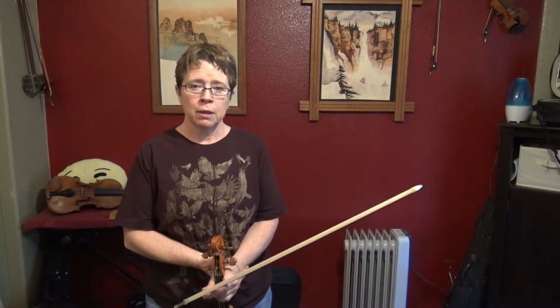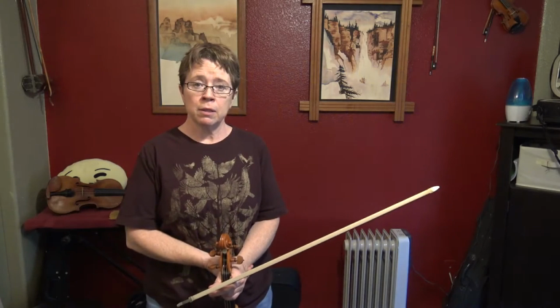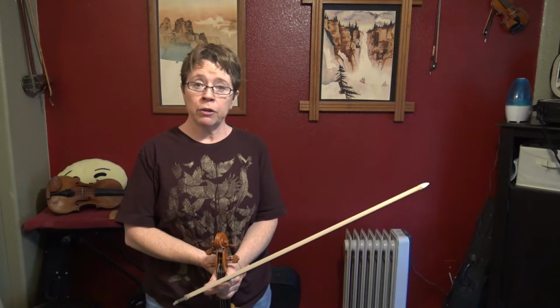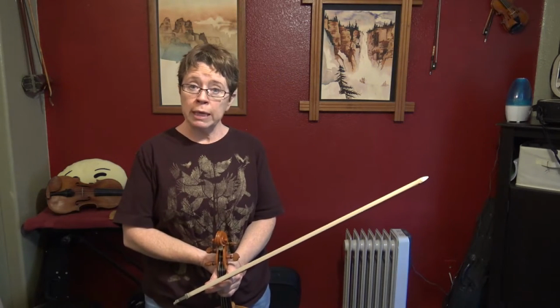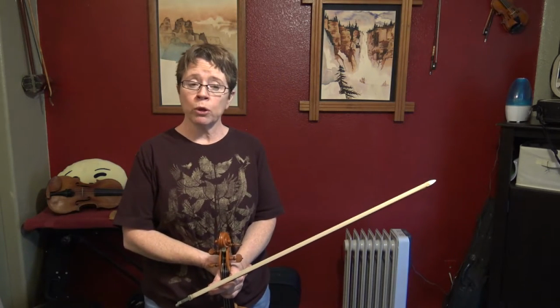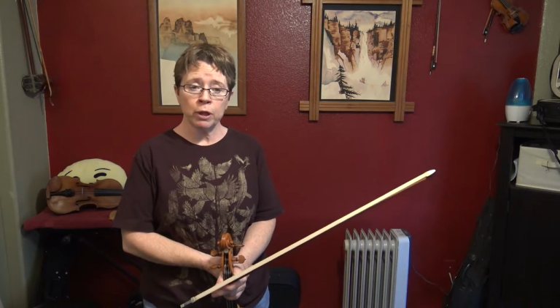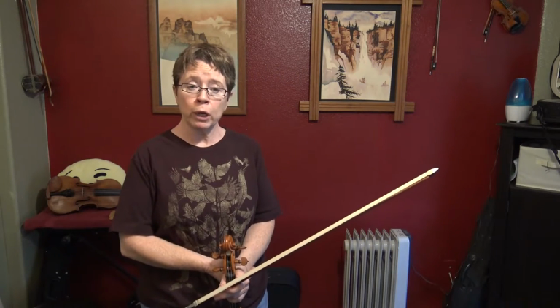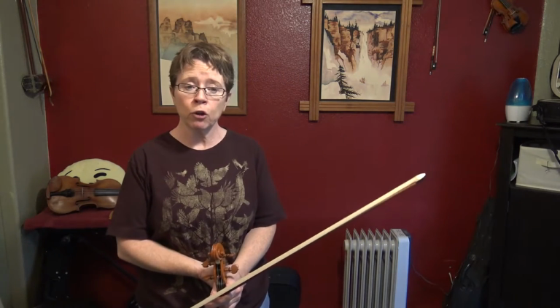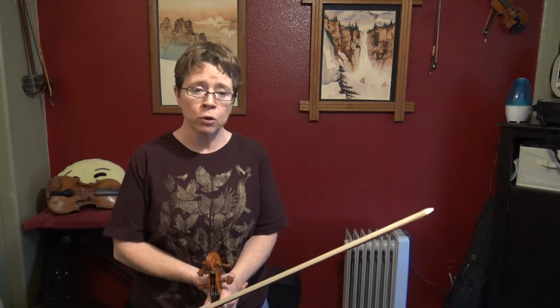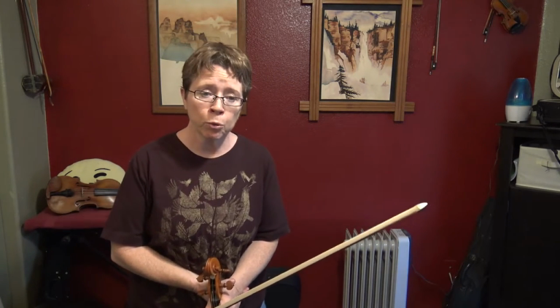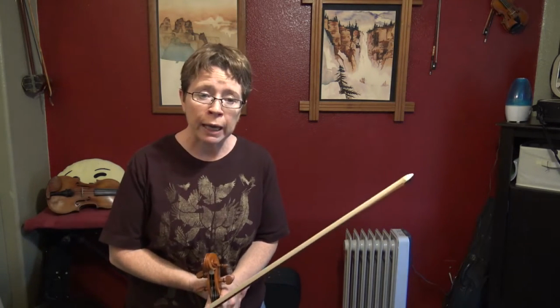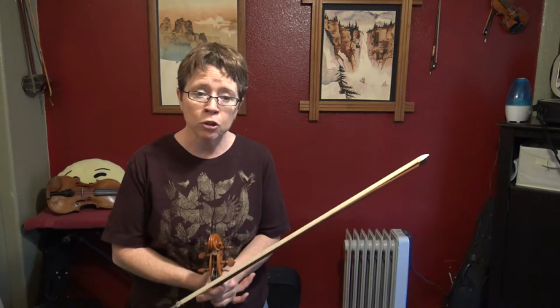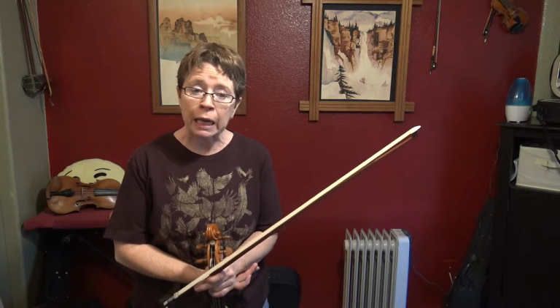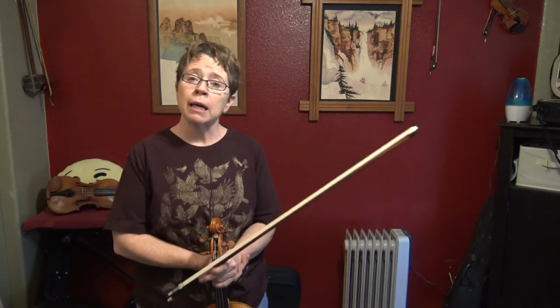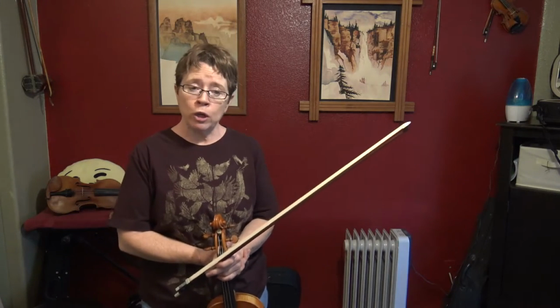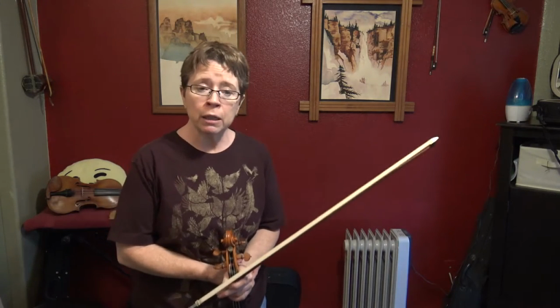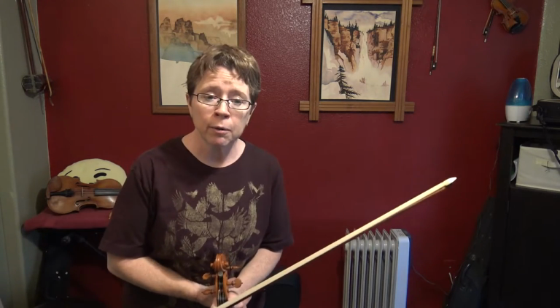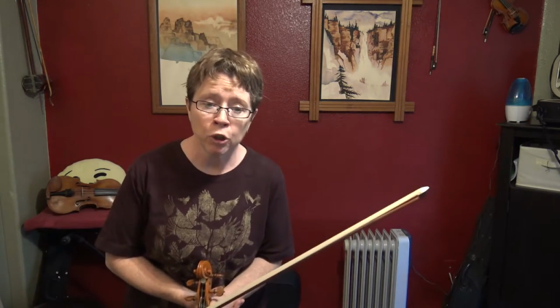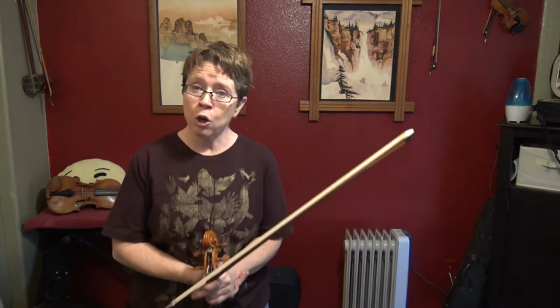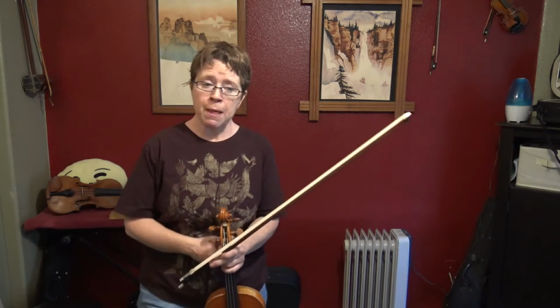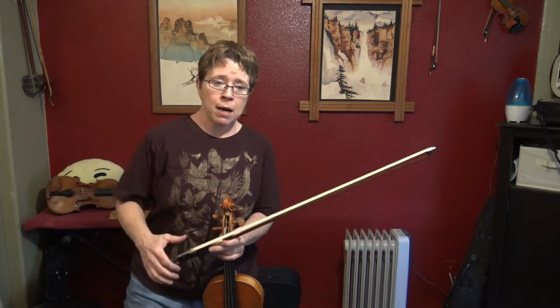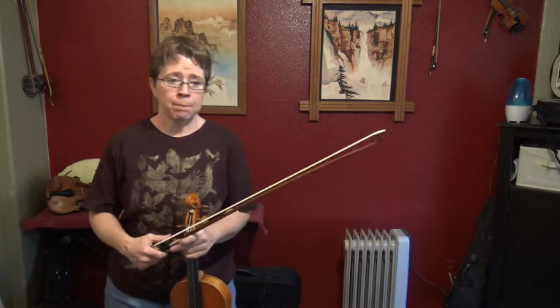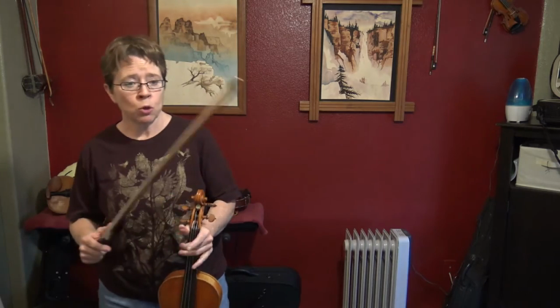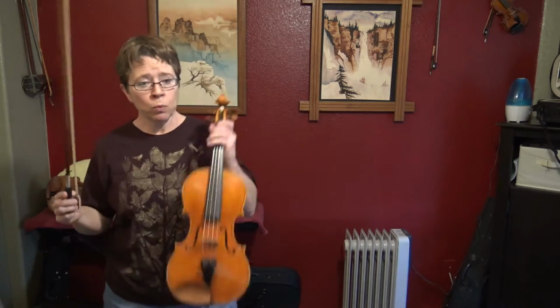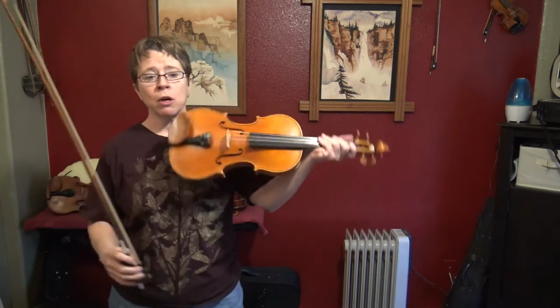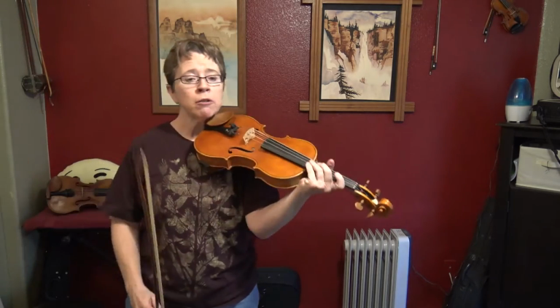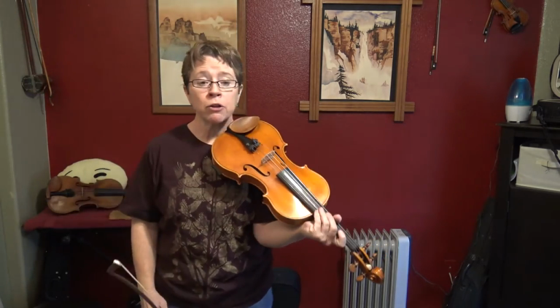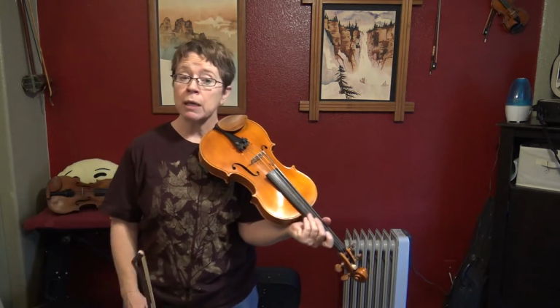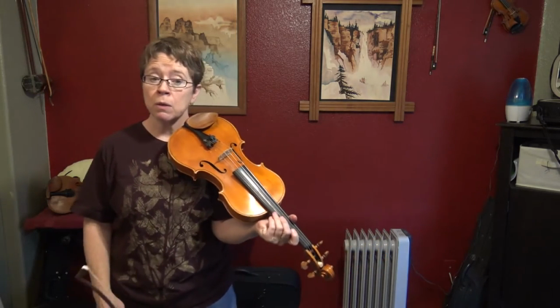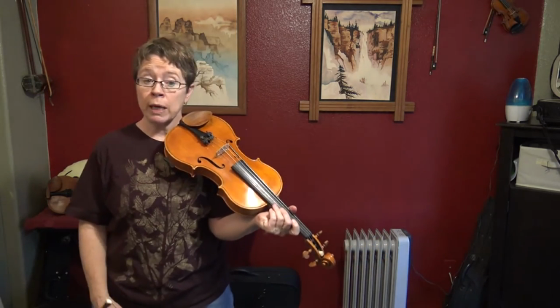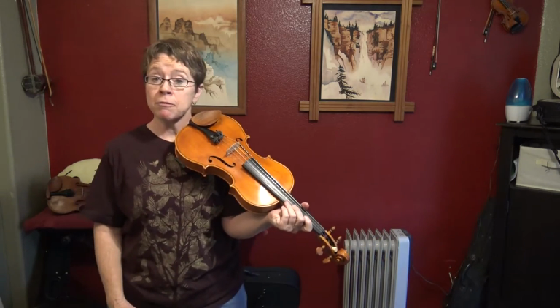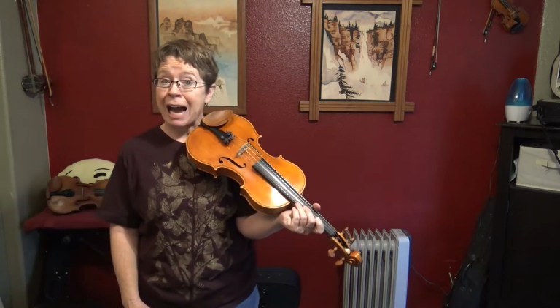This is the Violin 3 tutorial for the Ukrainian folk tune Verbovaya Dosheka, arranged by Ilya Bondarenko. So, we start in Violin 3, and we have some action.